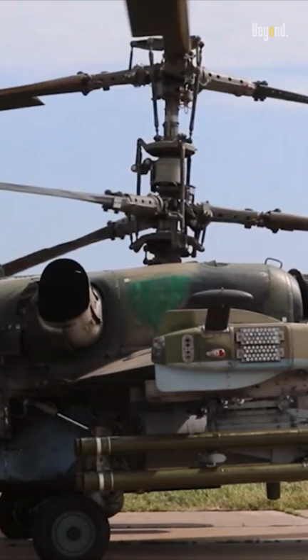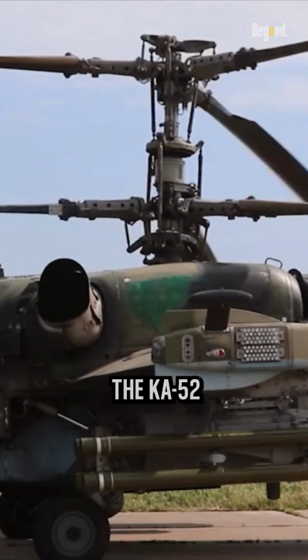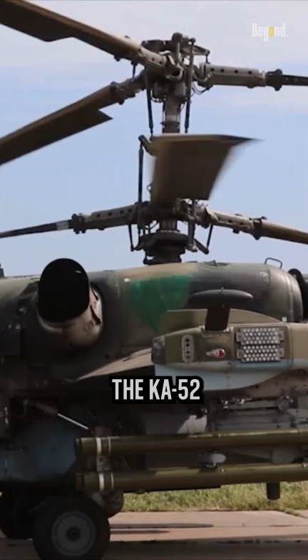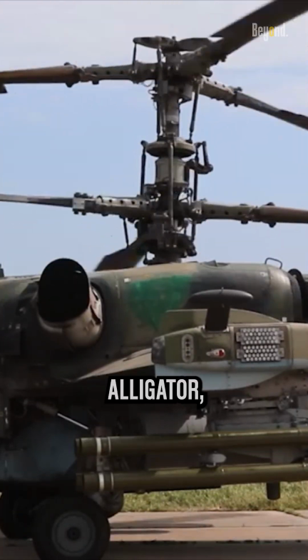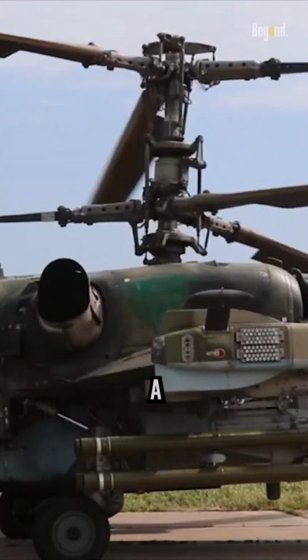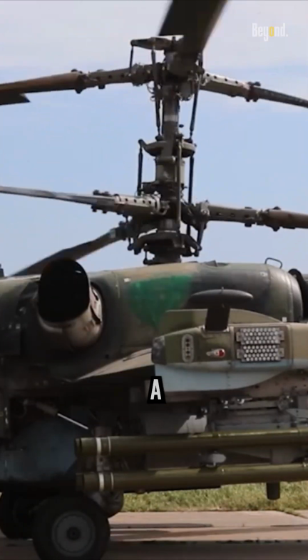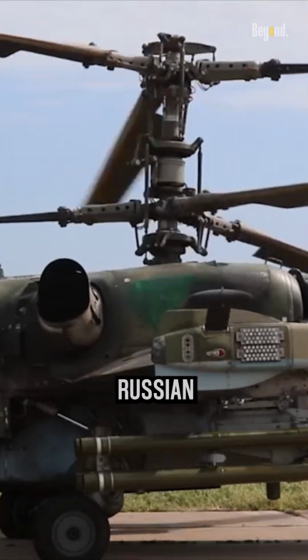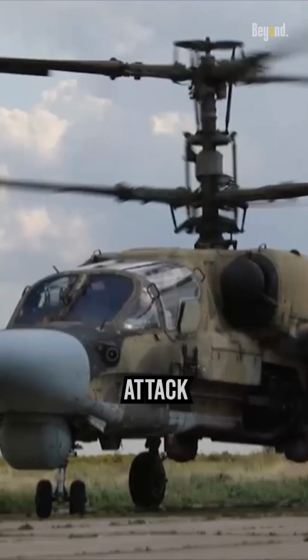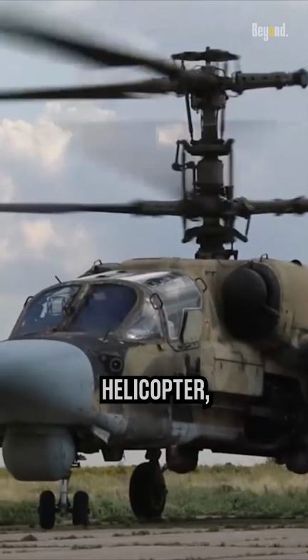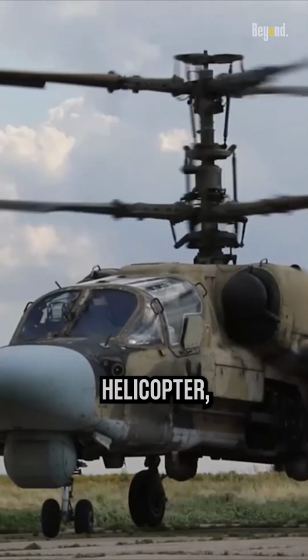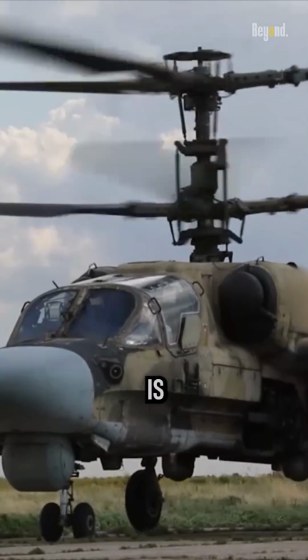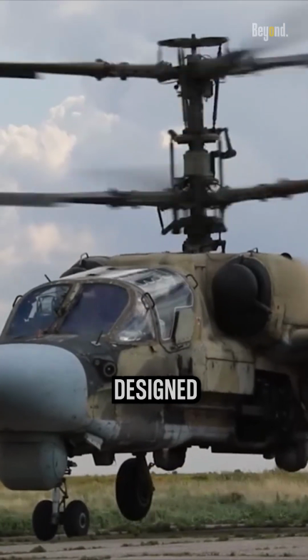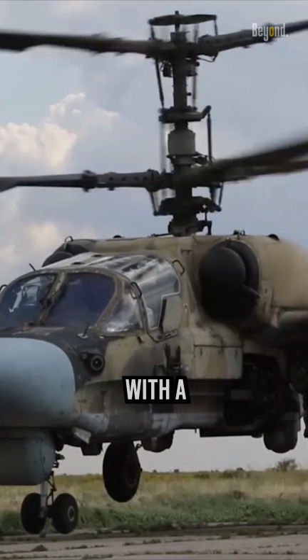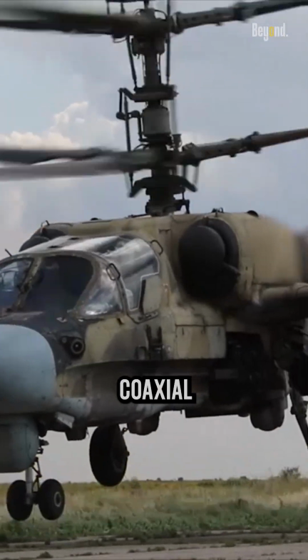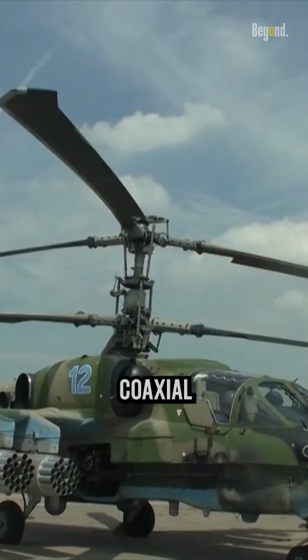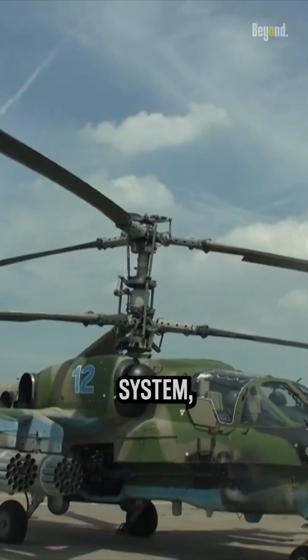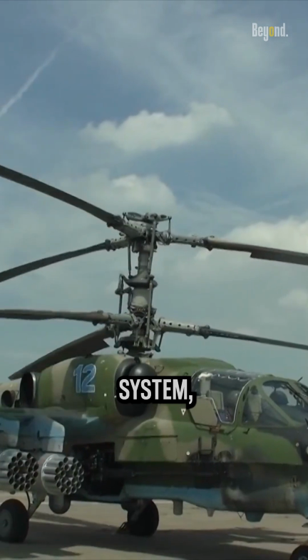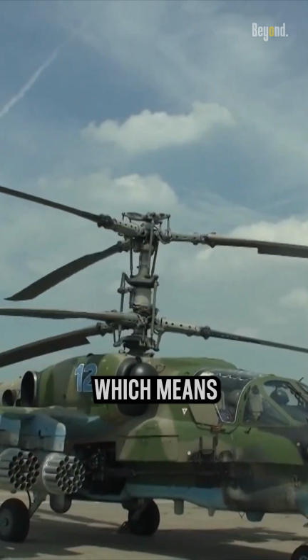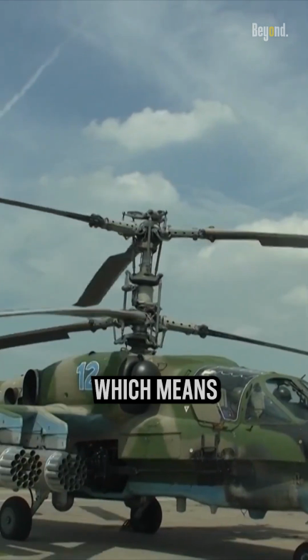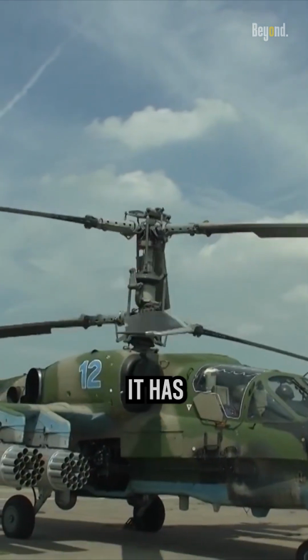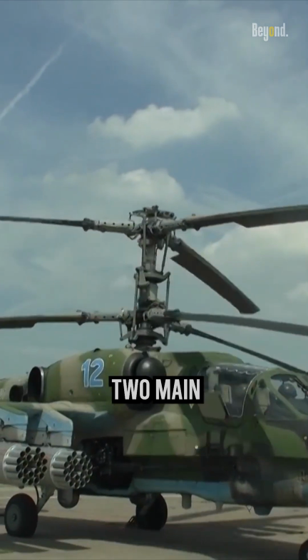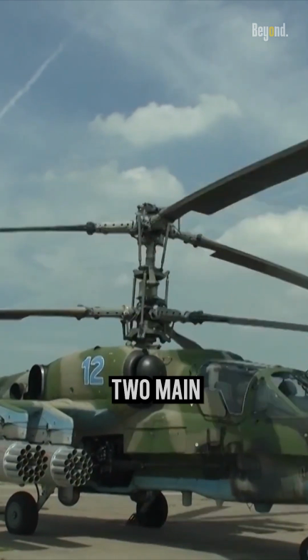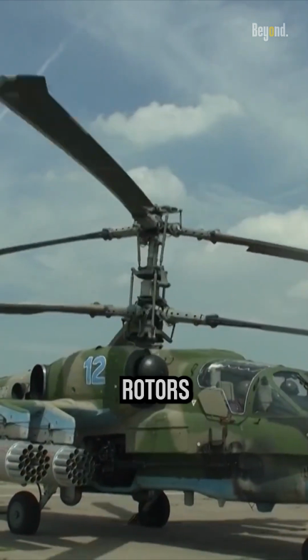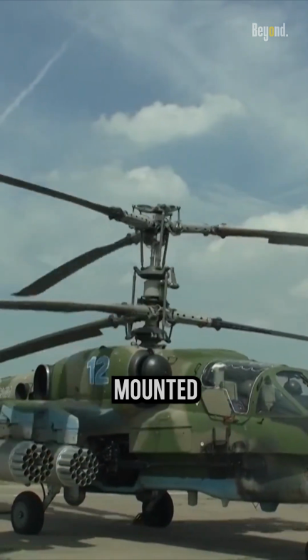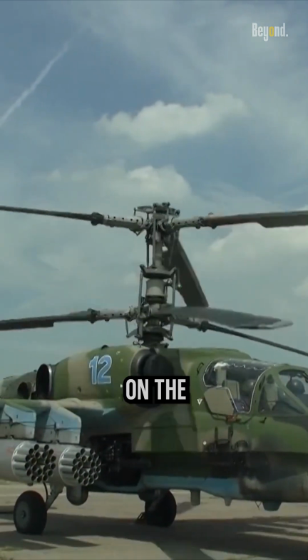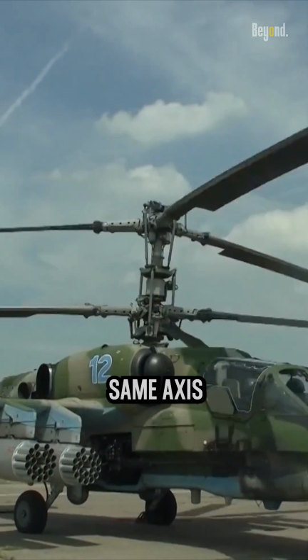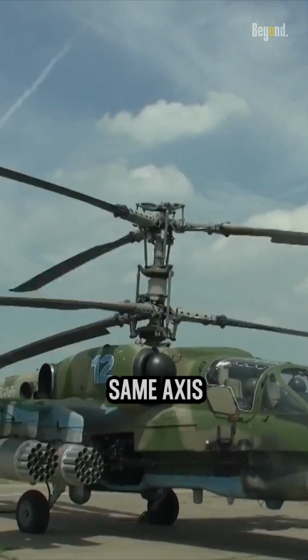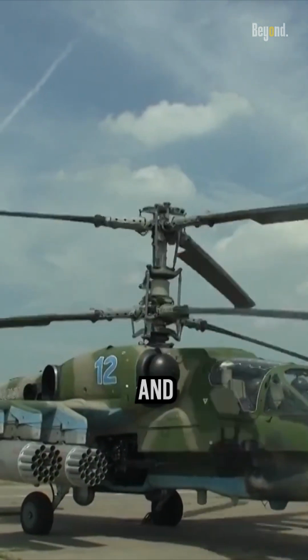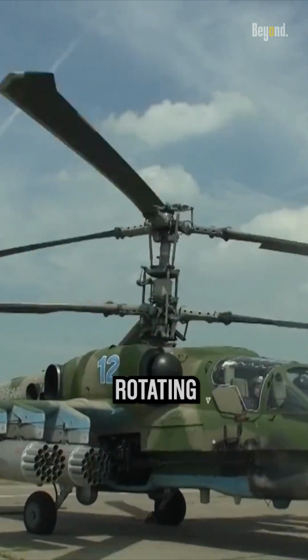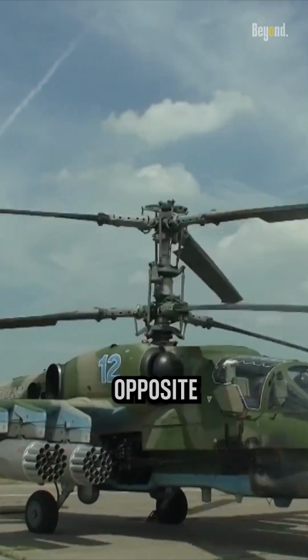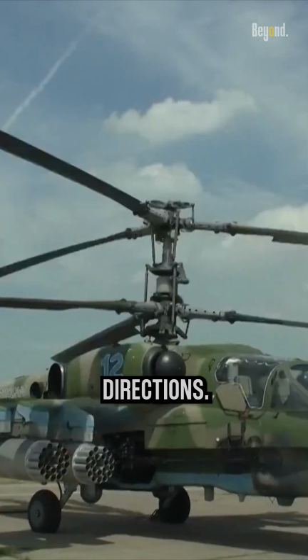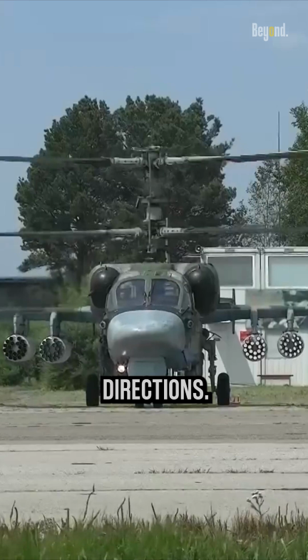The Ka-52 Alligator, a Russian attack helicopter, is designed with a coaxial rotor system, which means it has two main rotors mounted on the same axis and rotating in opposite directions.